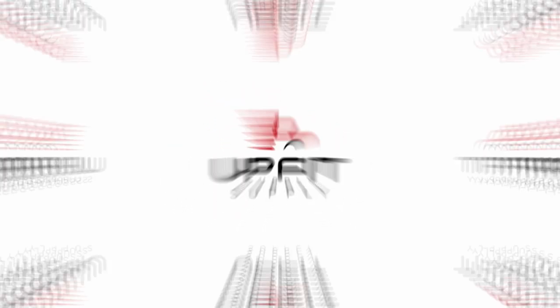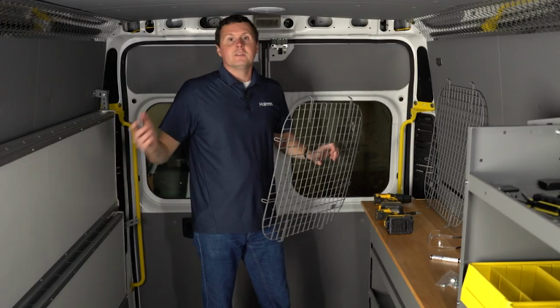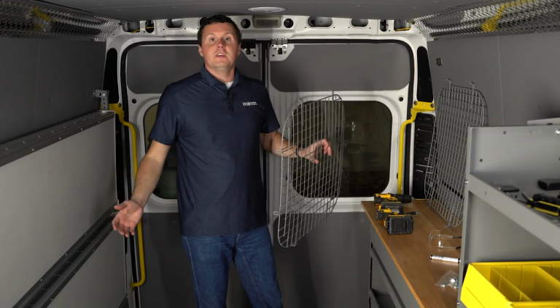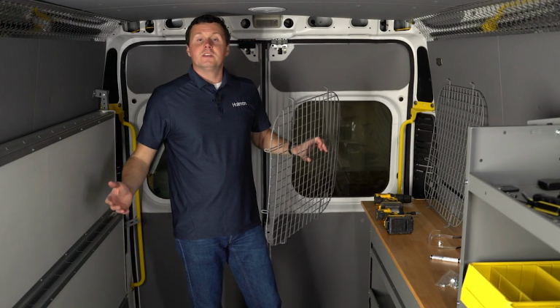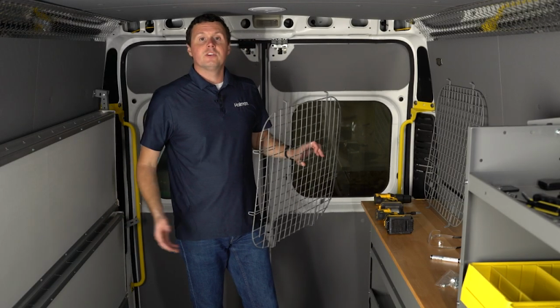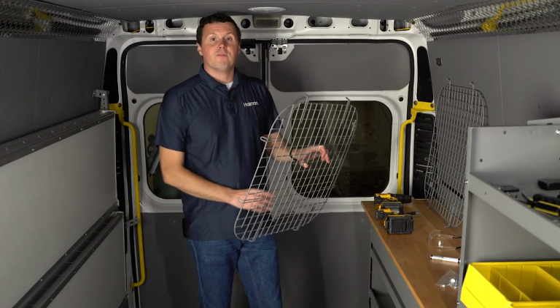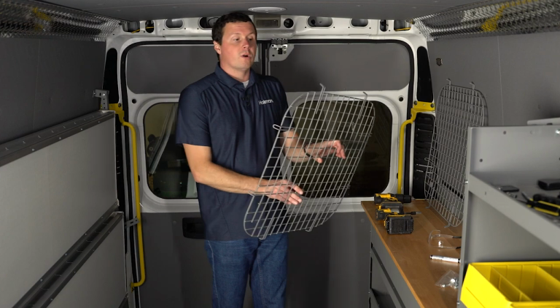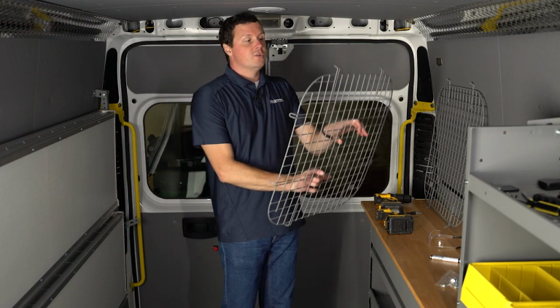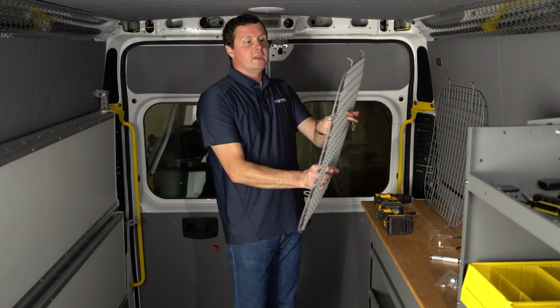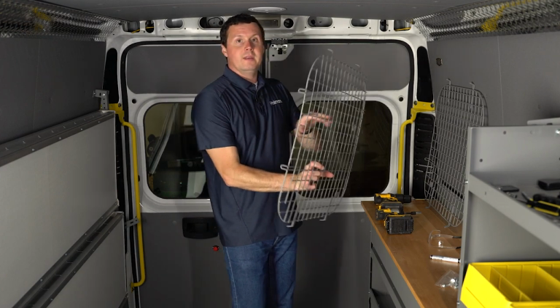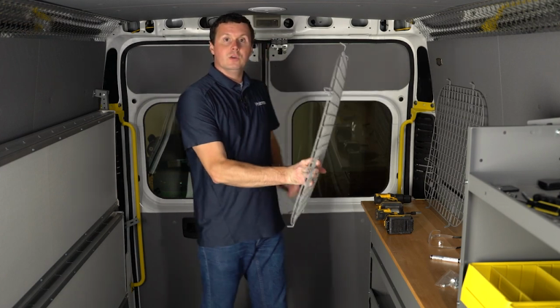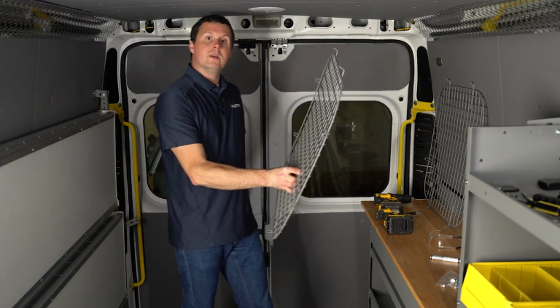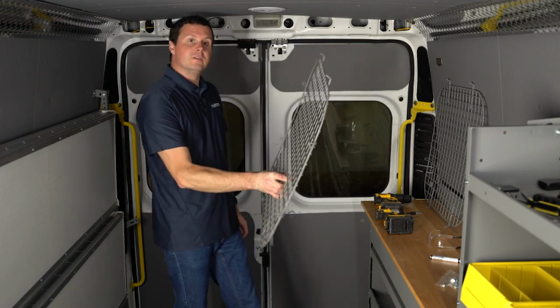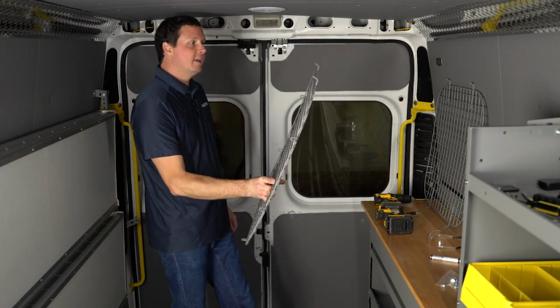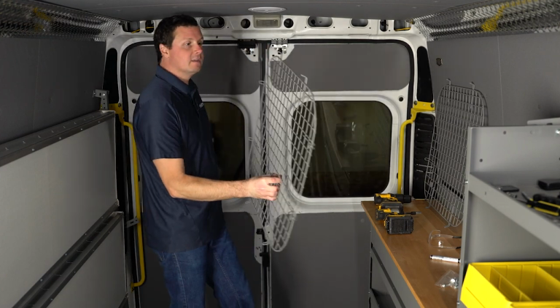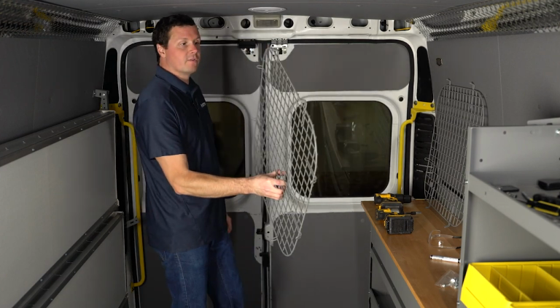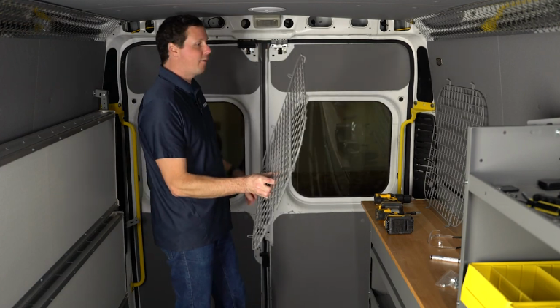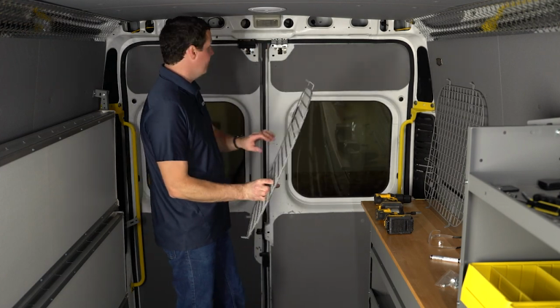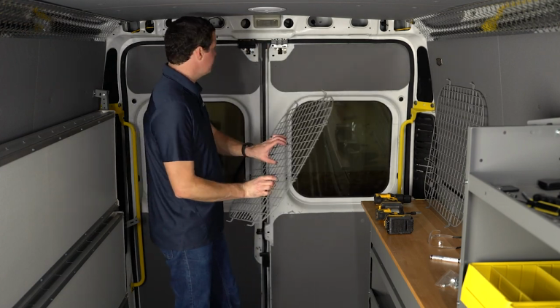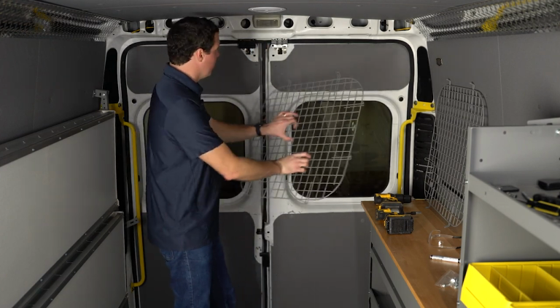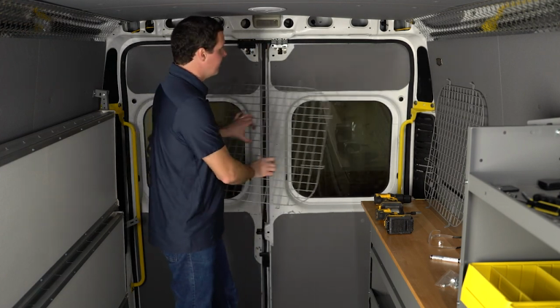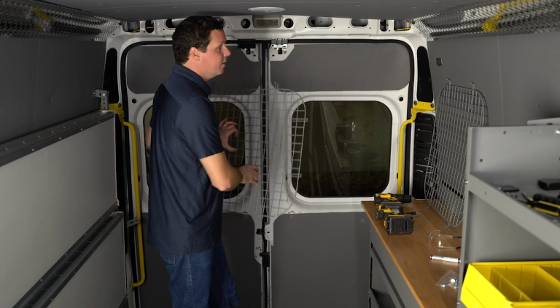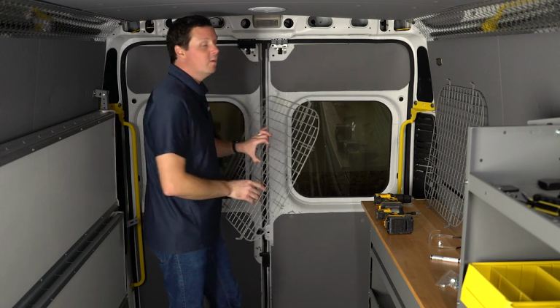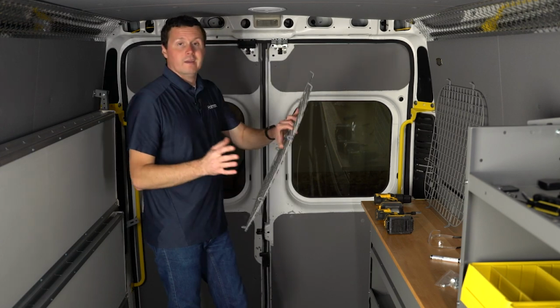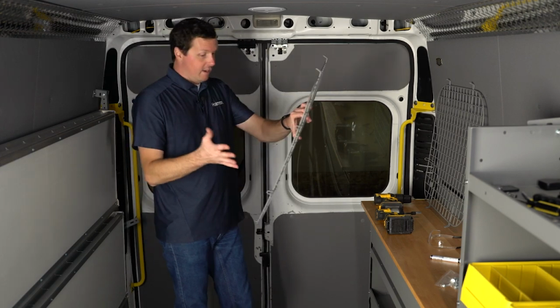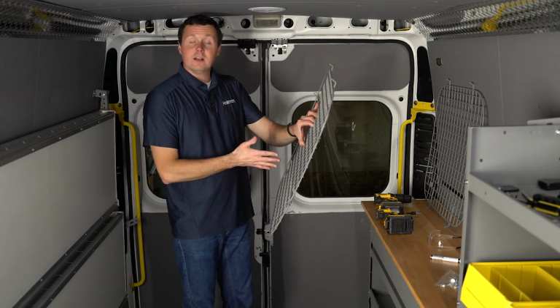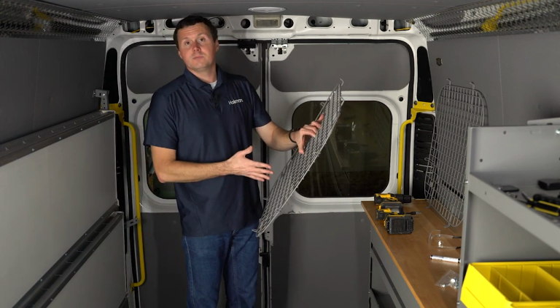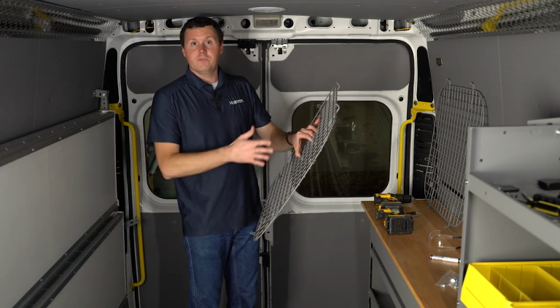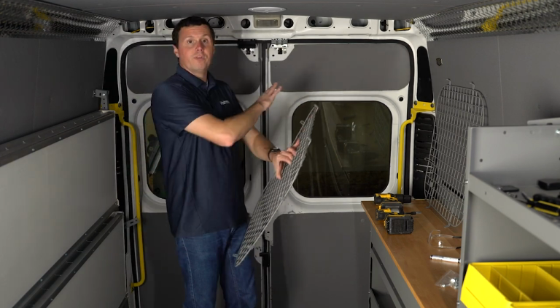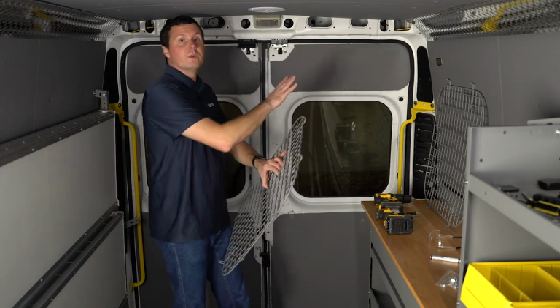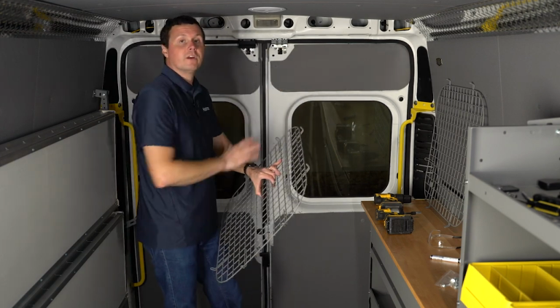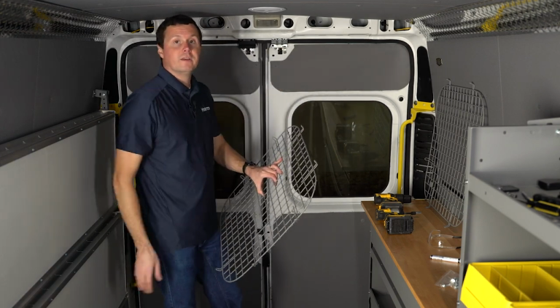This installation is pretty straightforward. In your kit you're going to get two window screens in a gray powder coat finish, one for each window. They are not size-specific — both of these windows are identical.